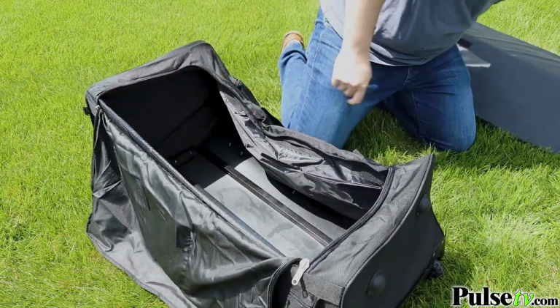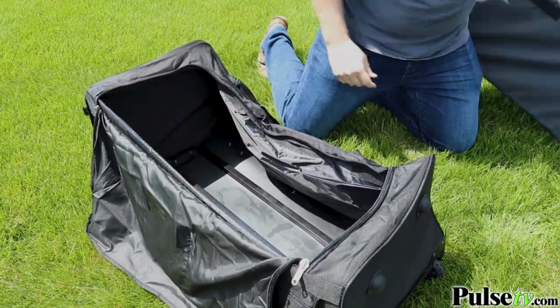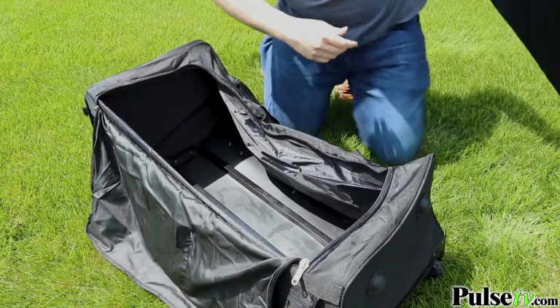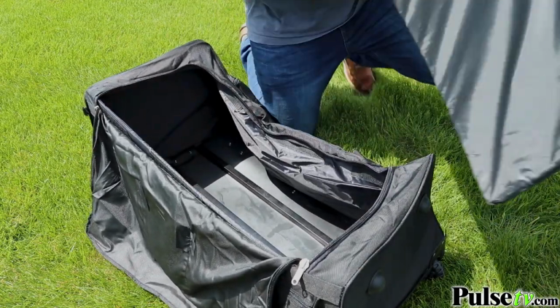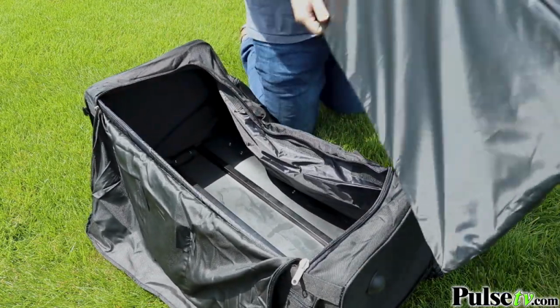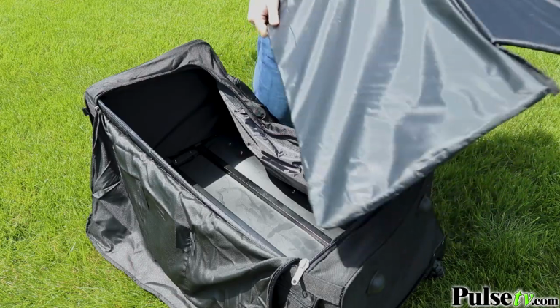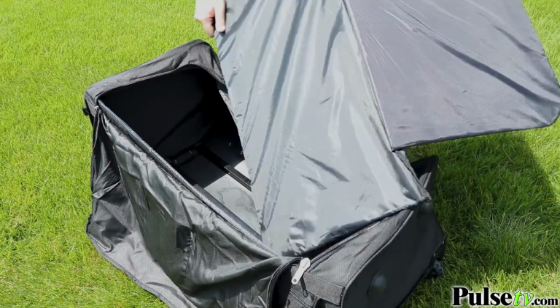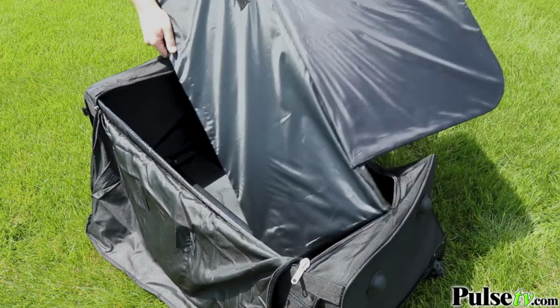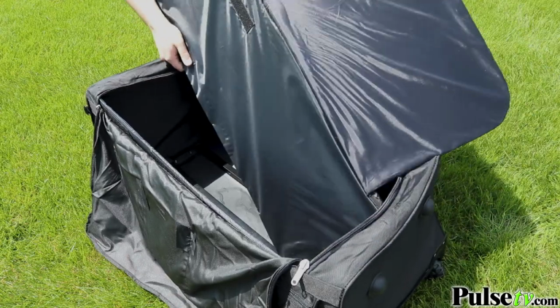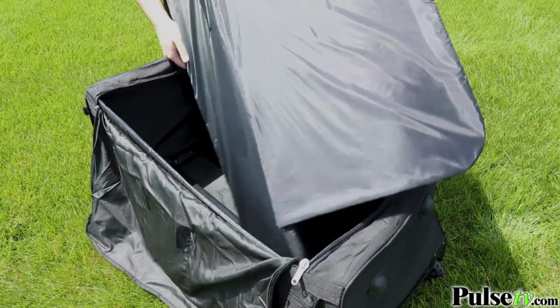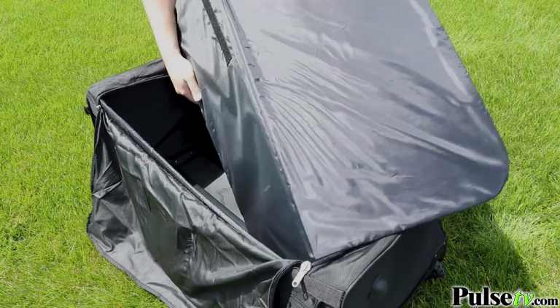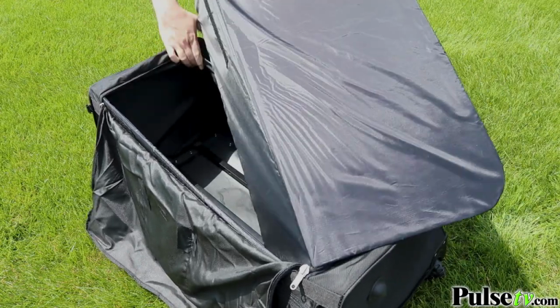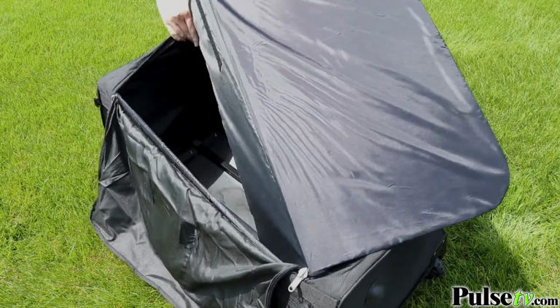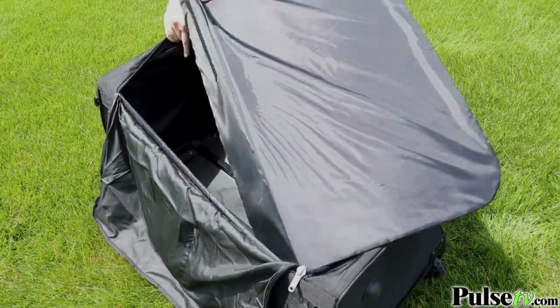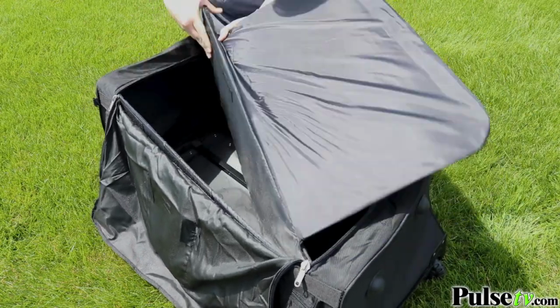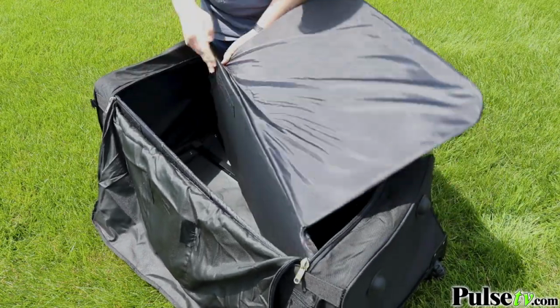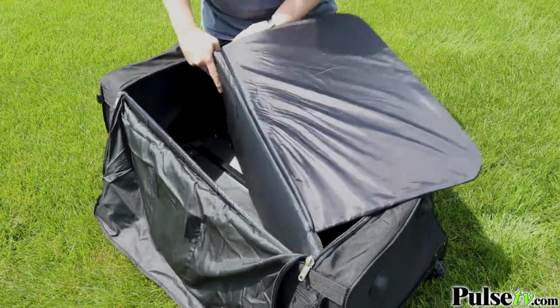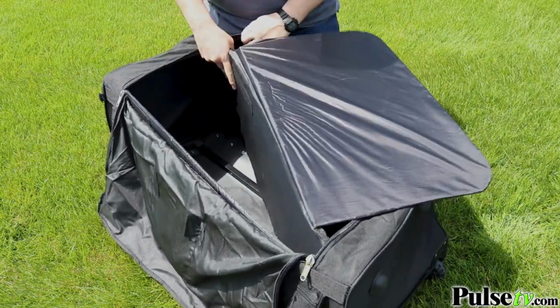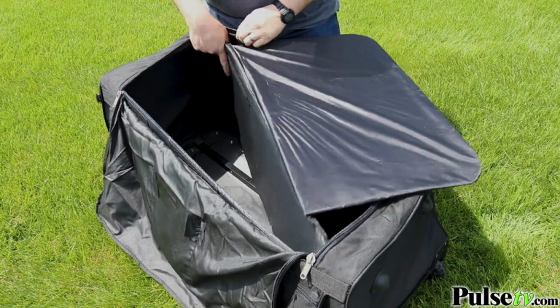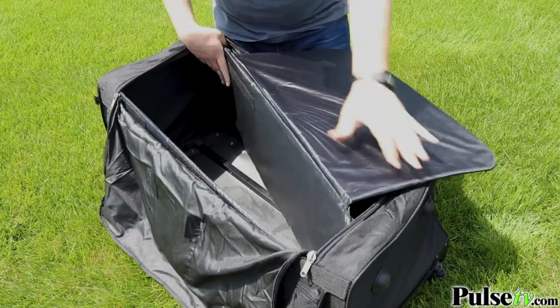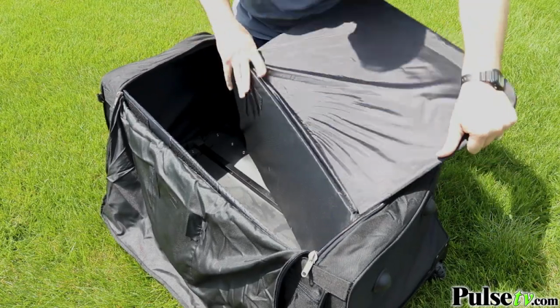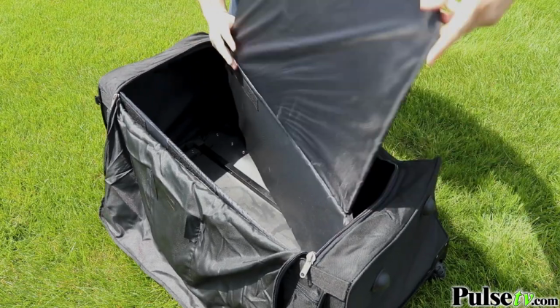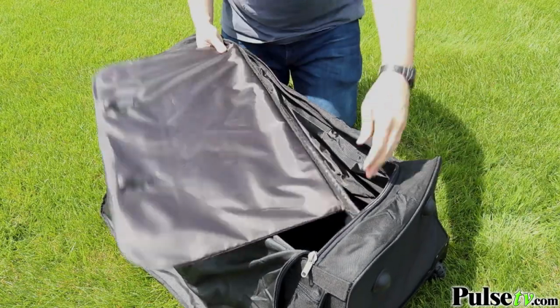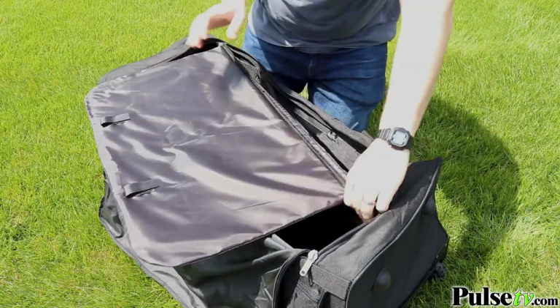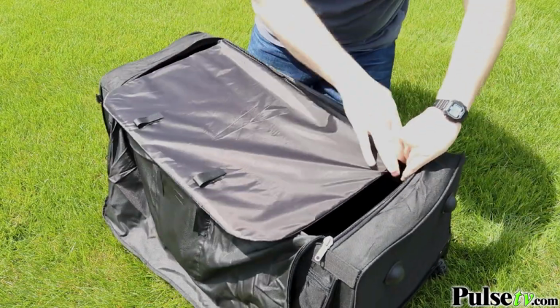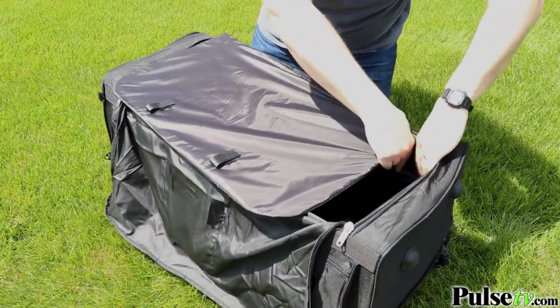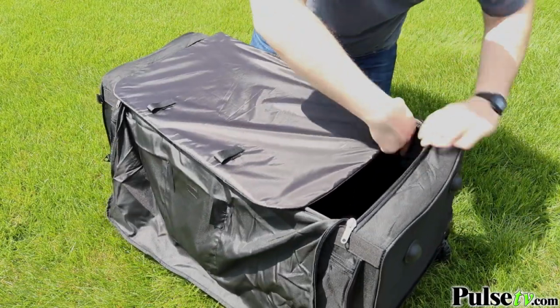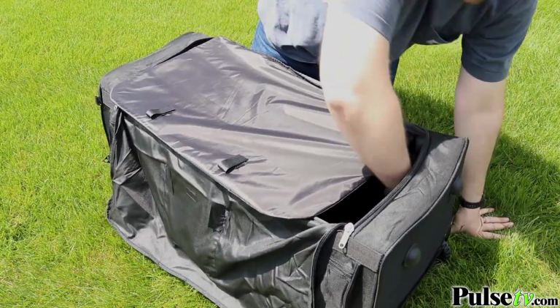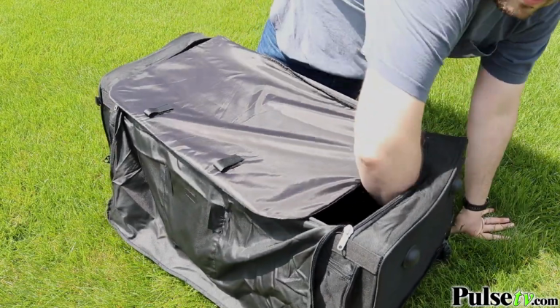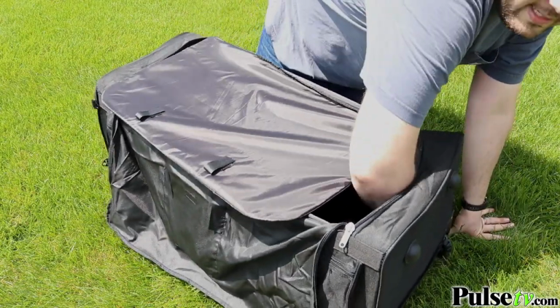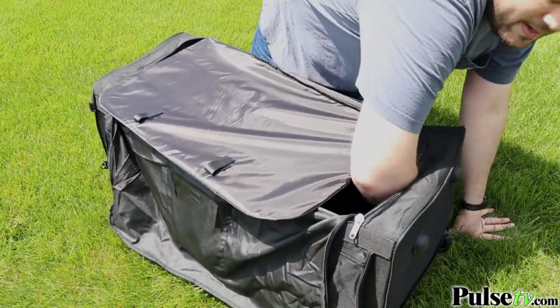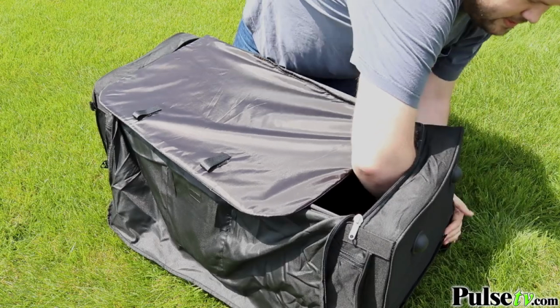The back panel is actually your table top, so you want to put the insert in just like the other side and tap it into place.